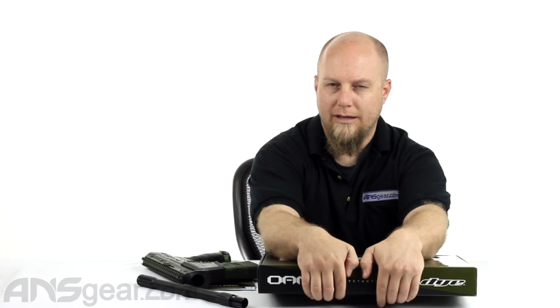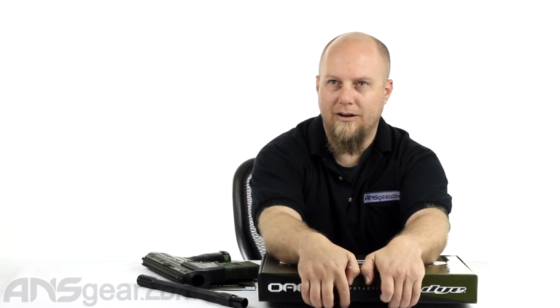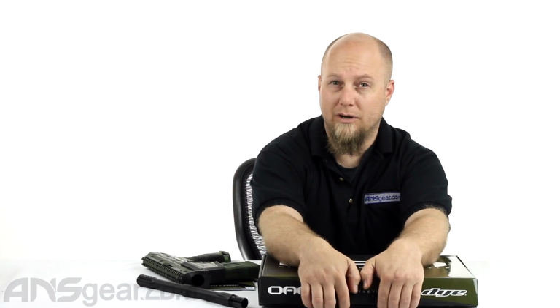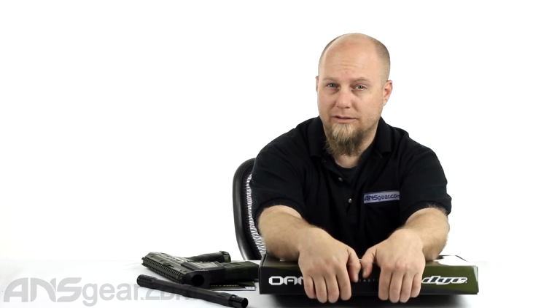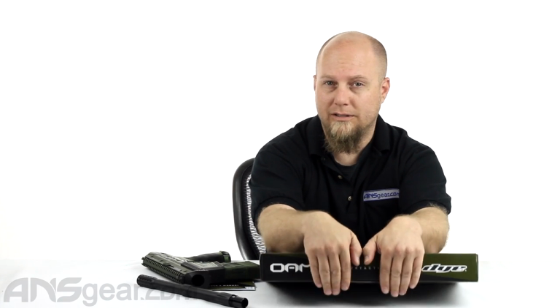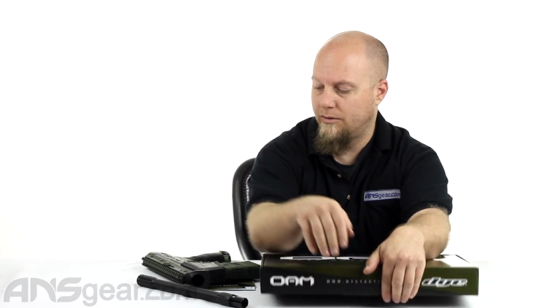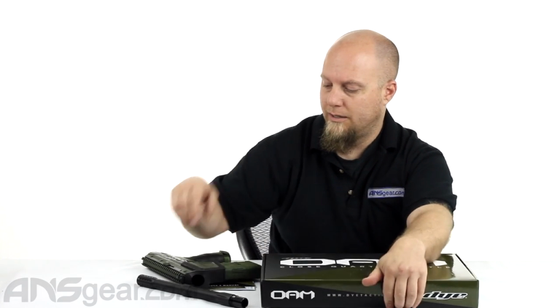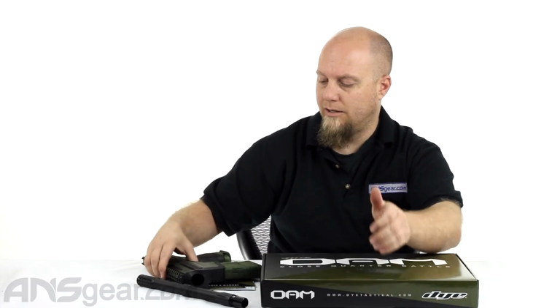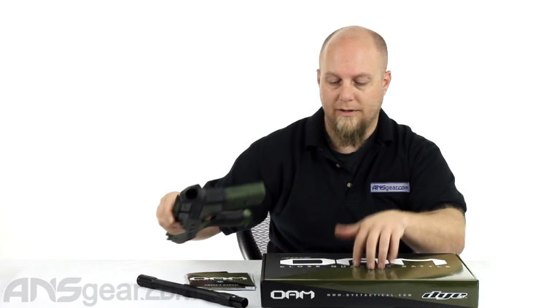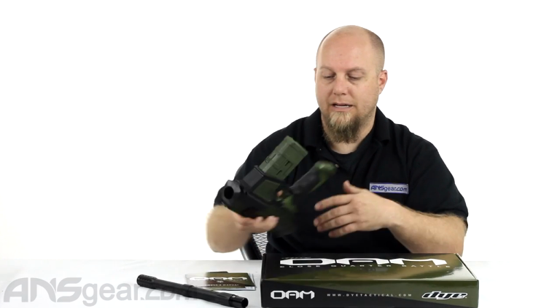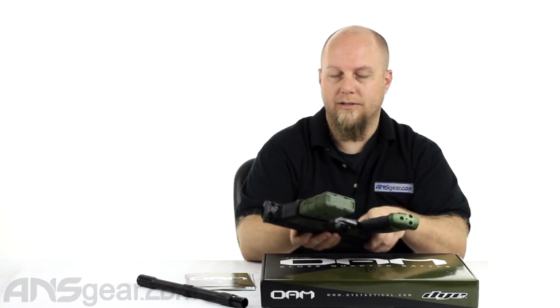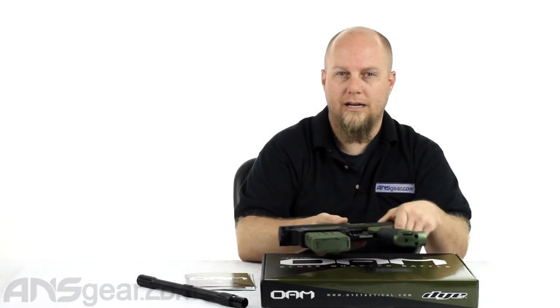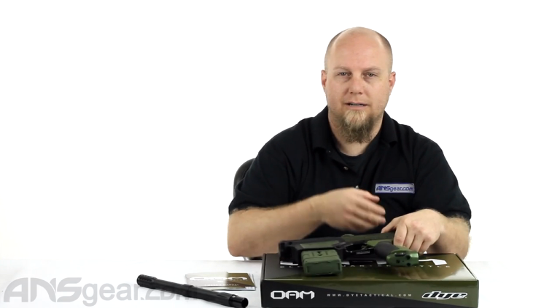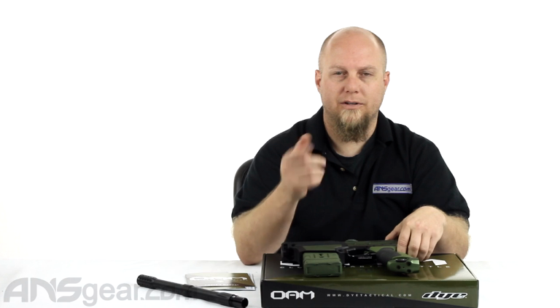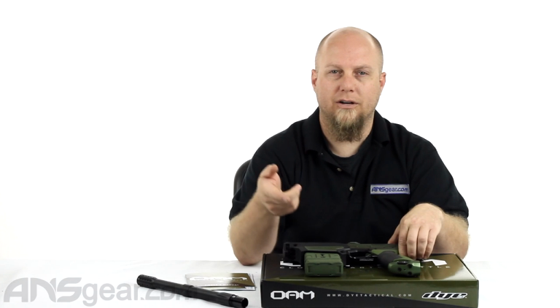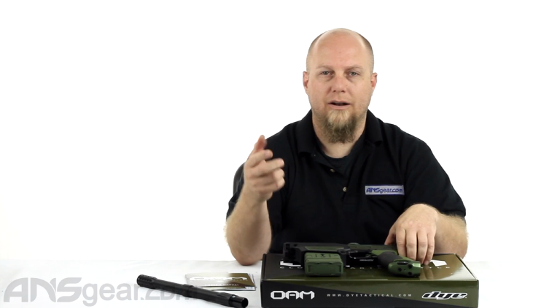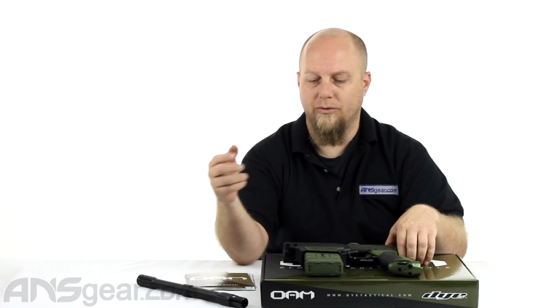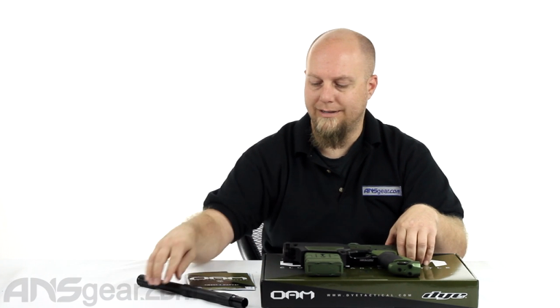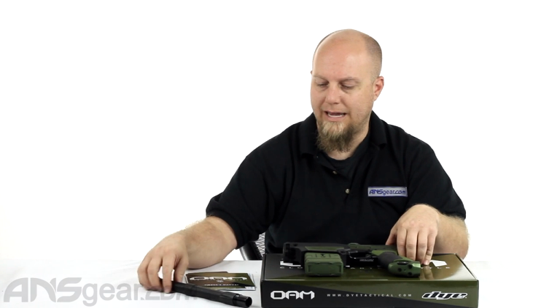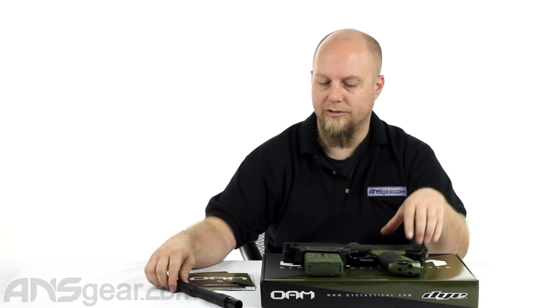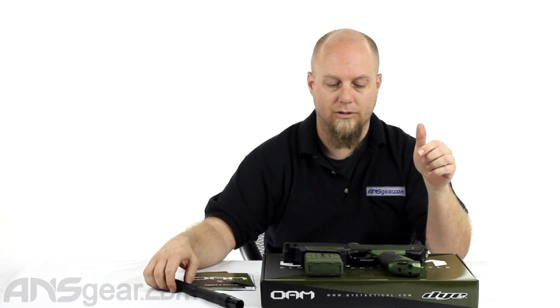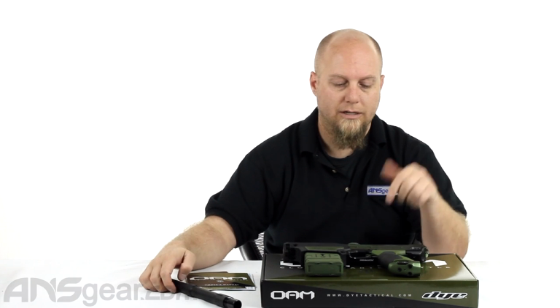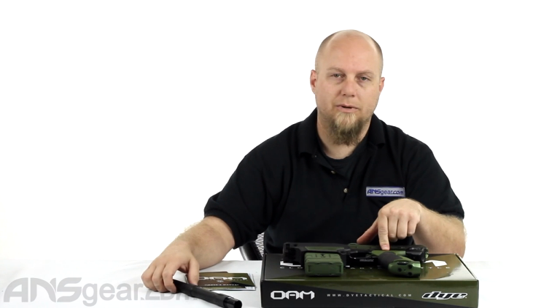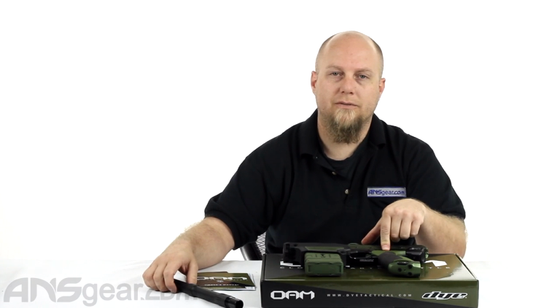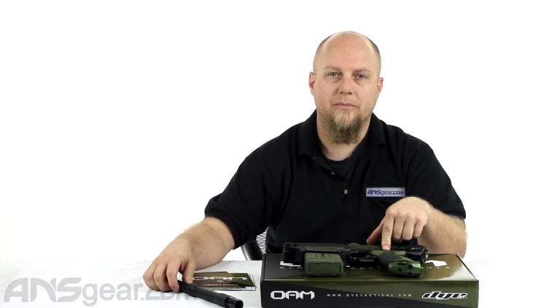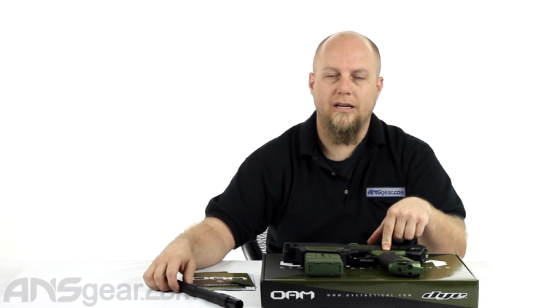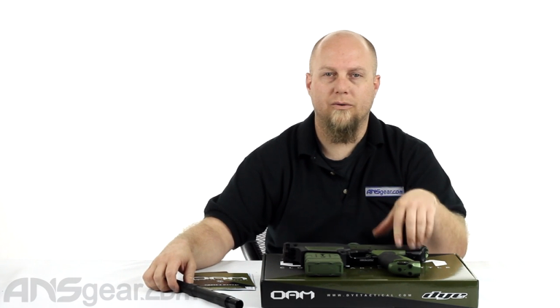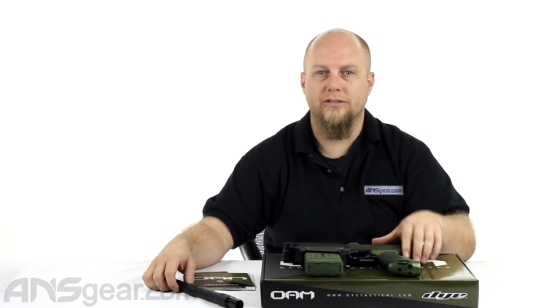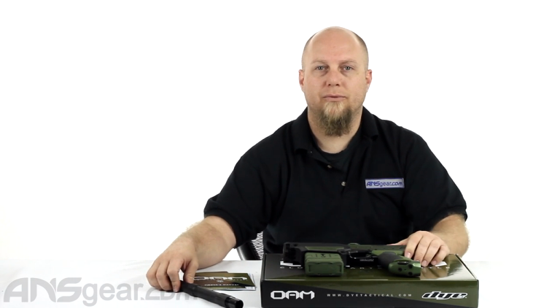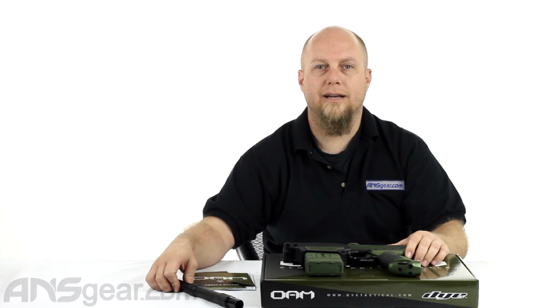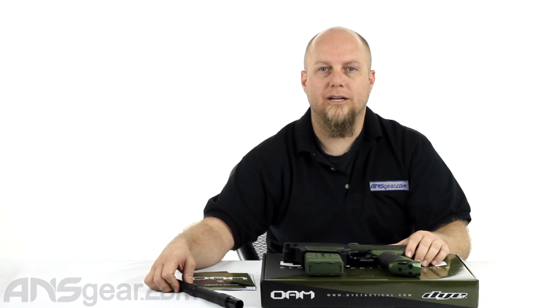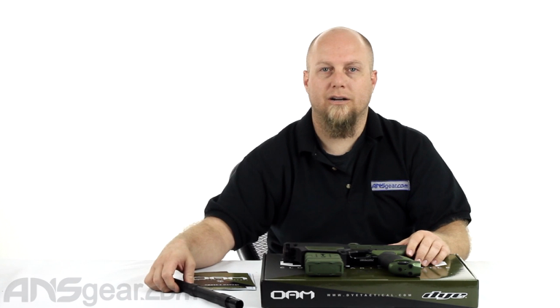They've got it in four colors as far as I know: the olive and the black that we've looked at, the dark earth, and also the Dye Cam version. Check the website for availability and order yours now through ansgear.com.